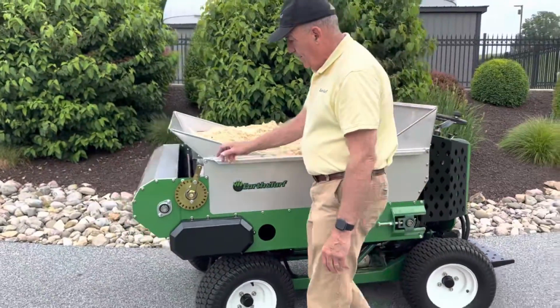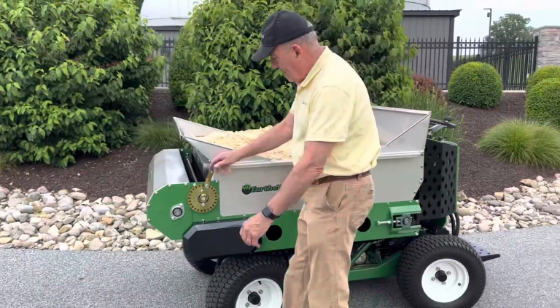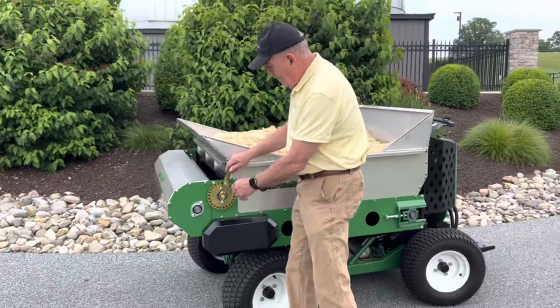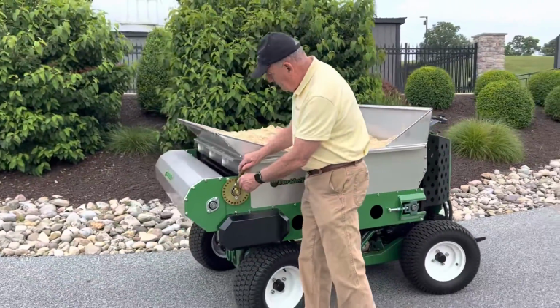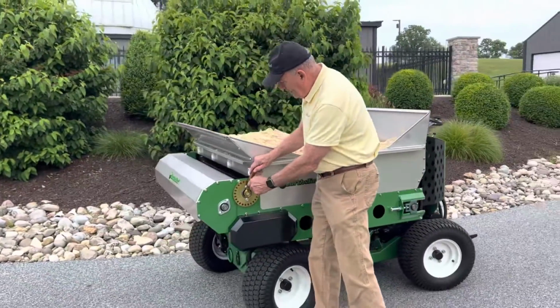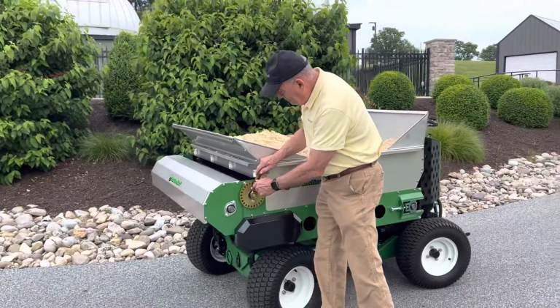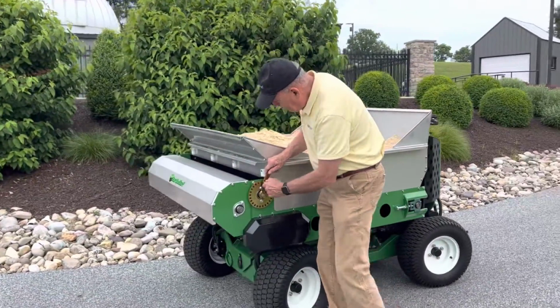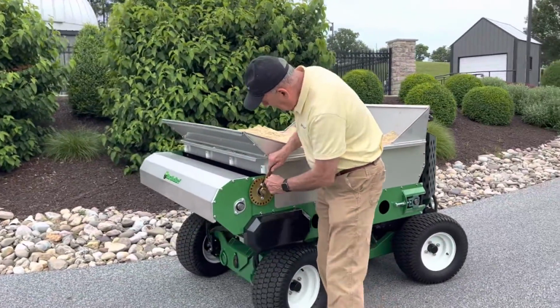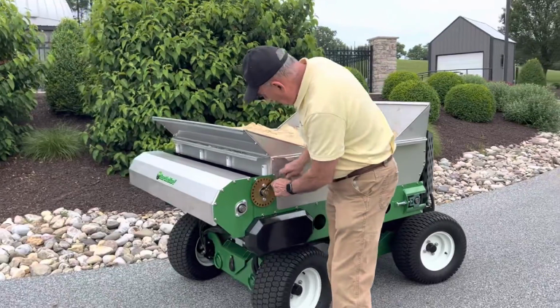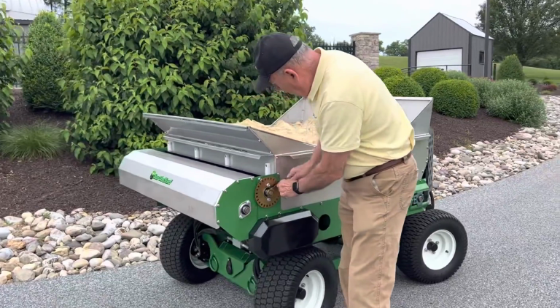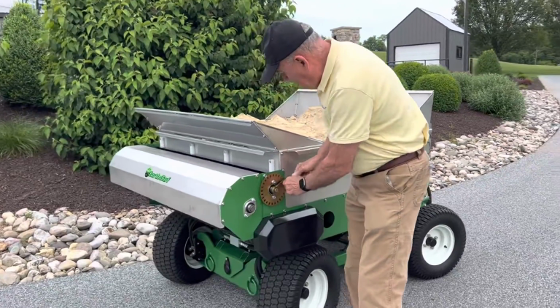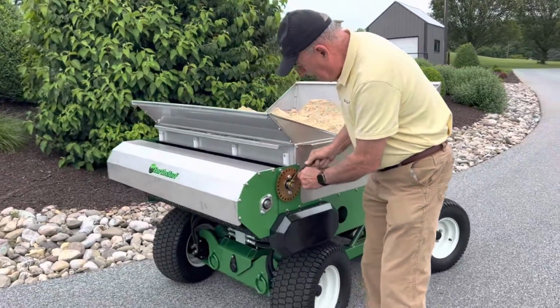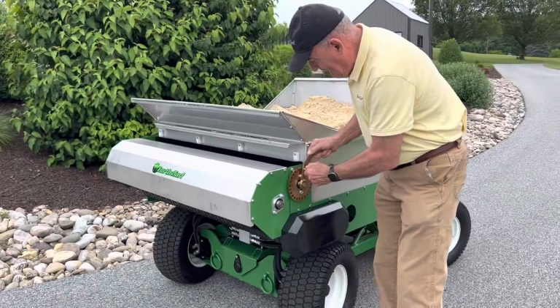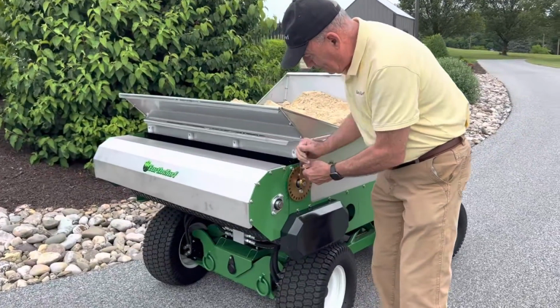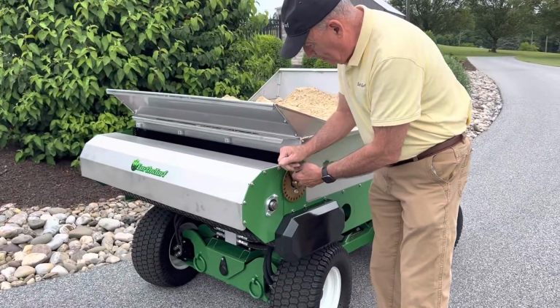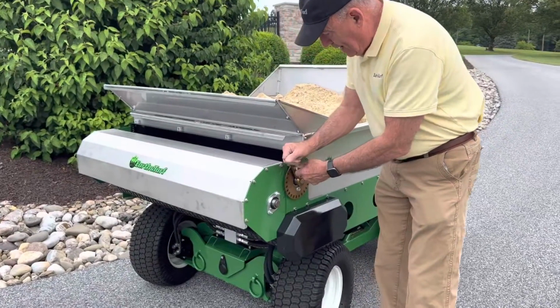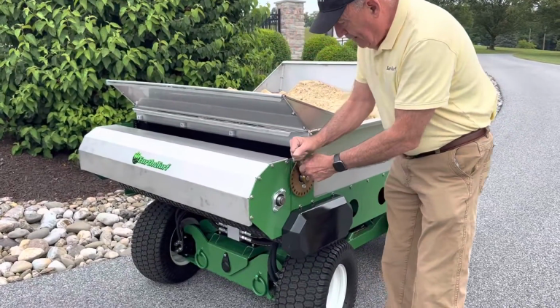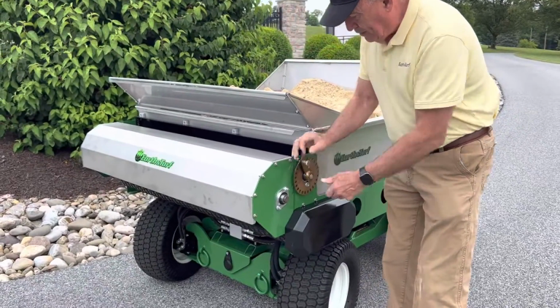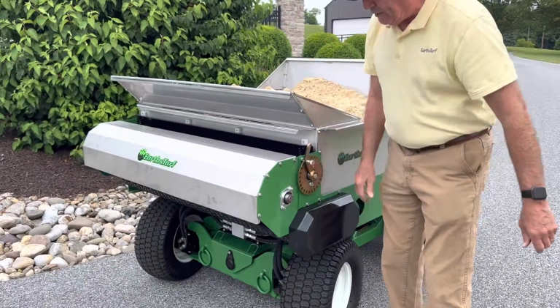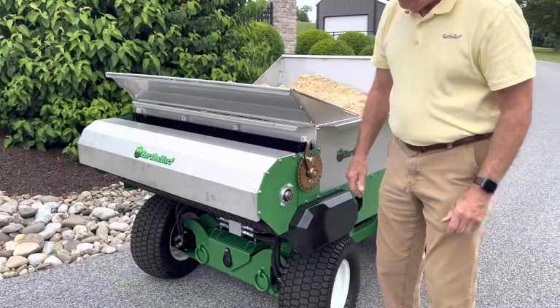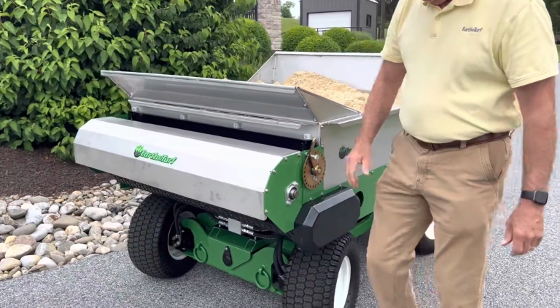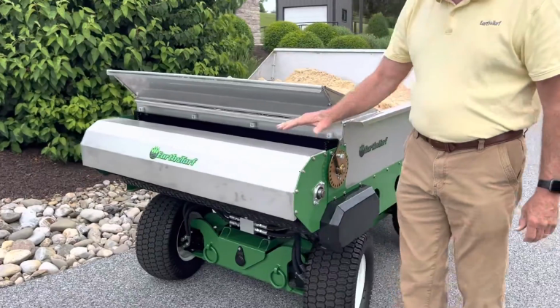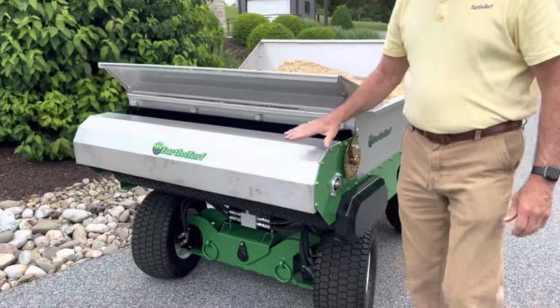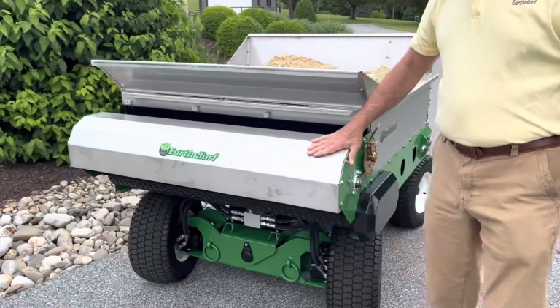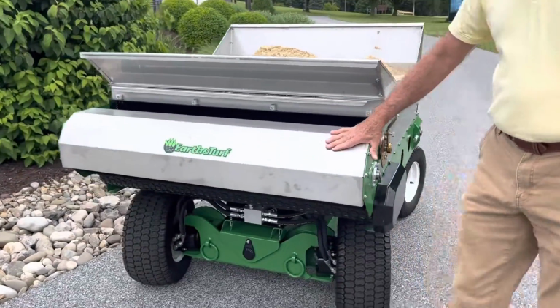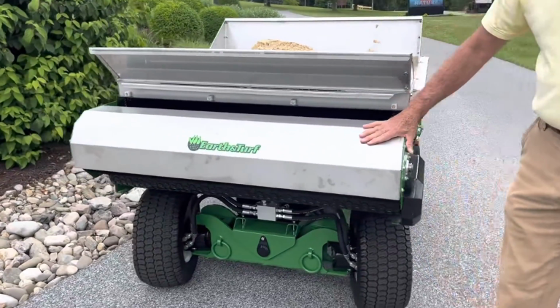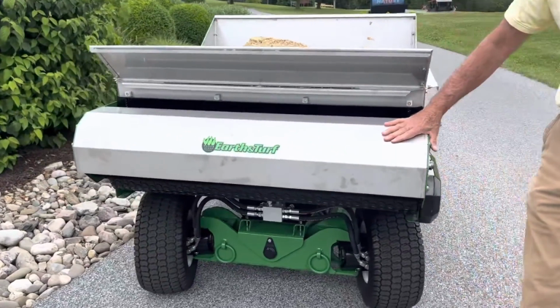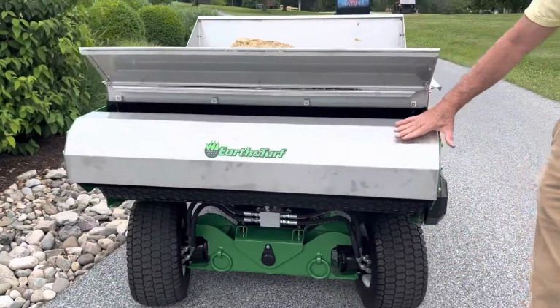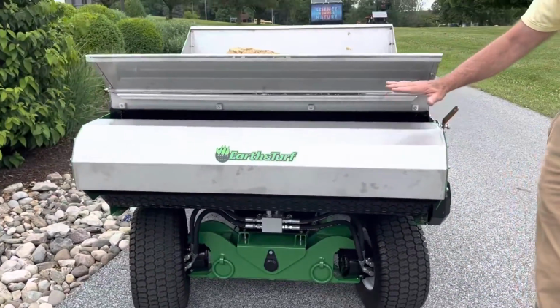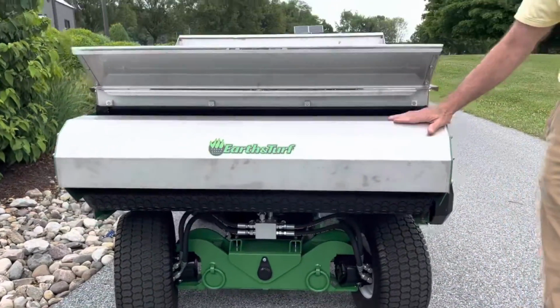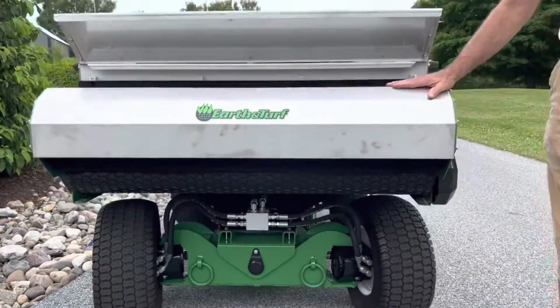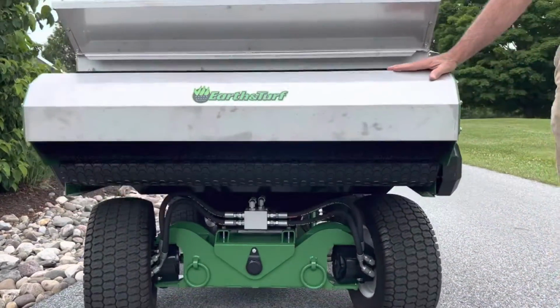Here's your end gate adjustment — up and down. You can roll this up or down depending on how much material you want to put on. Very simple to do. And this has a four-foot brush, so you can top dress four feet wide at a time.